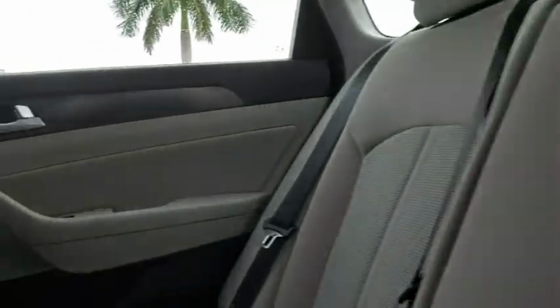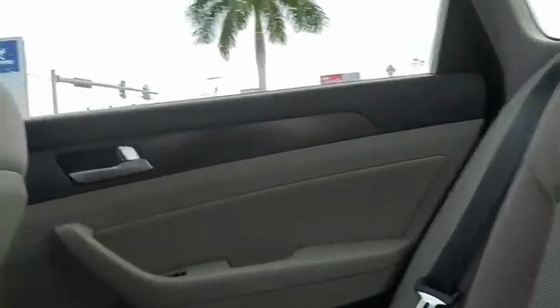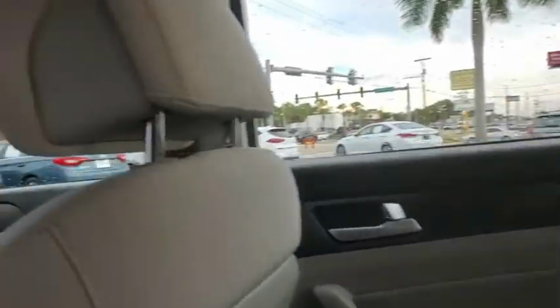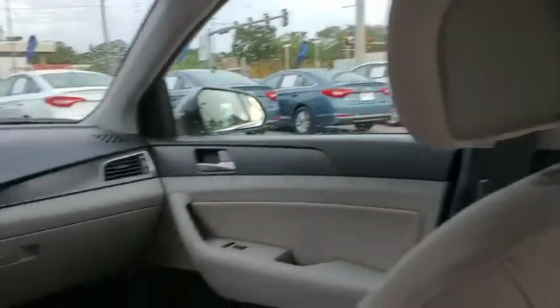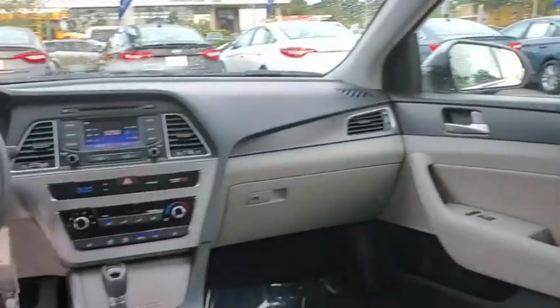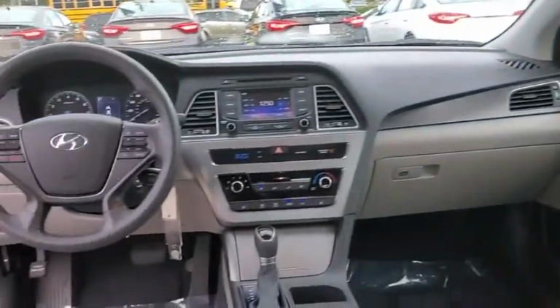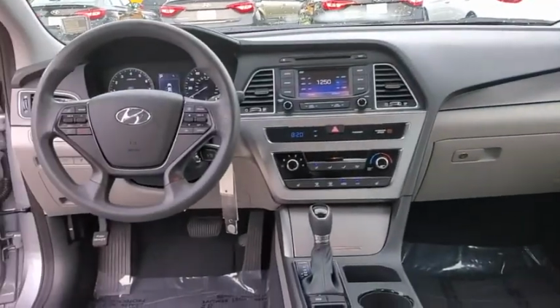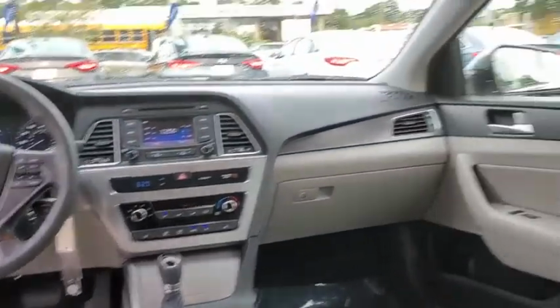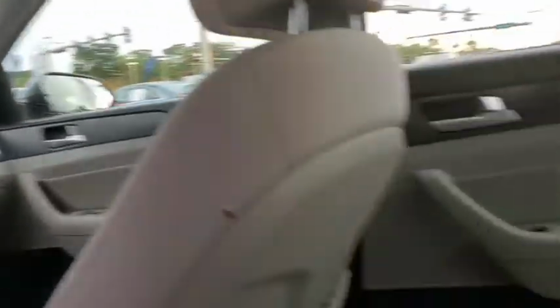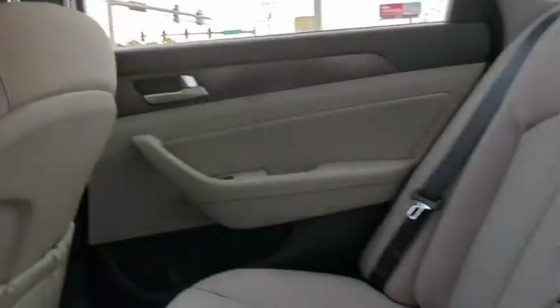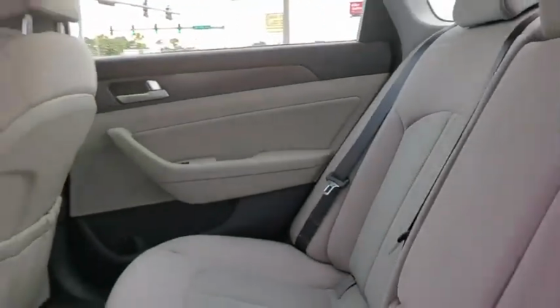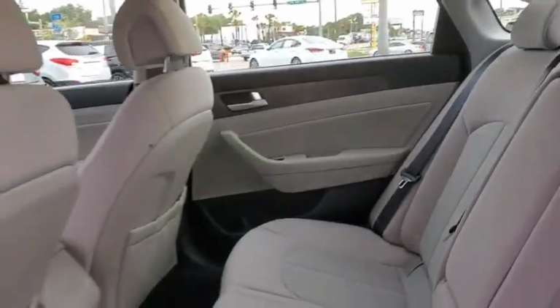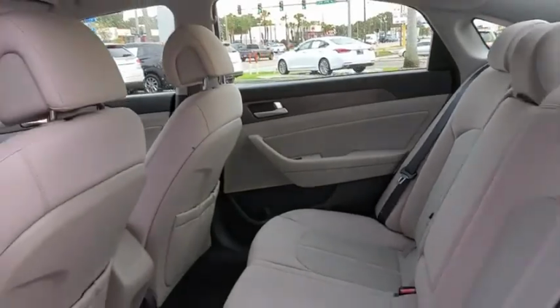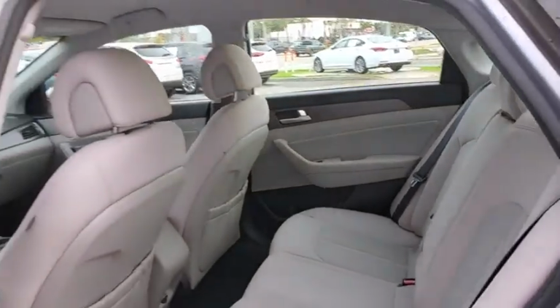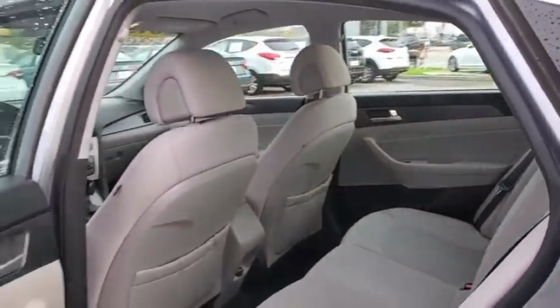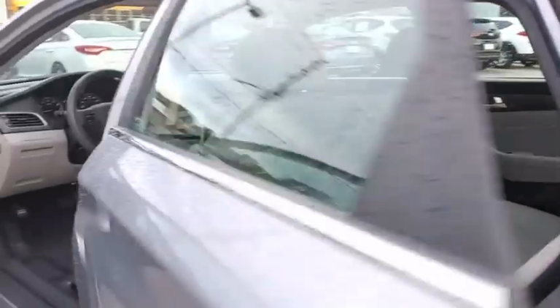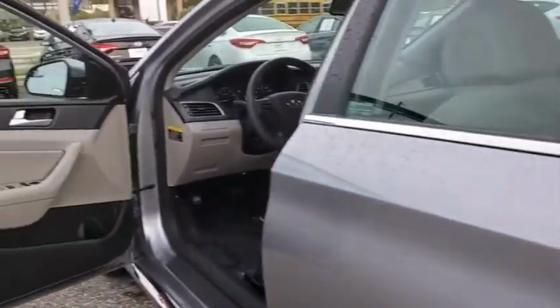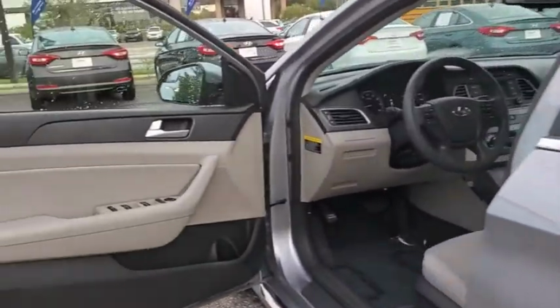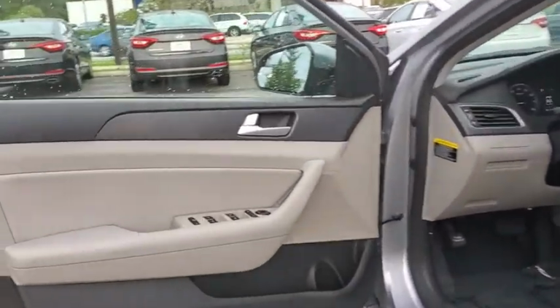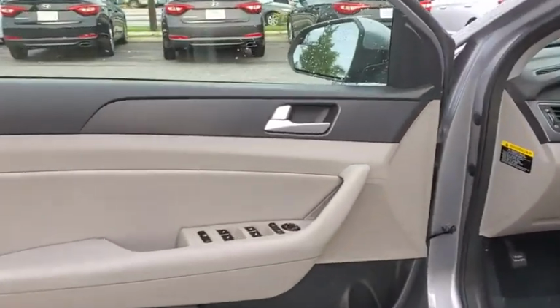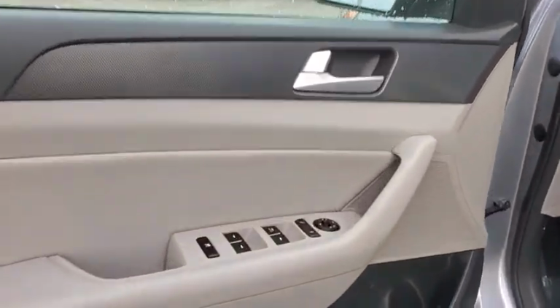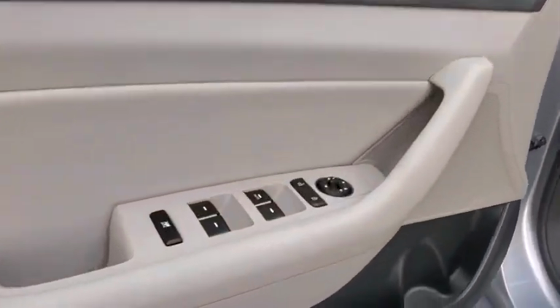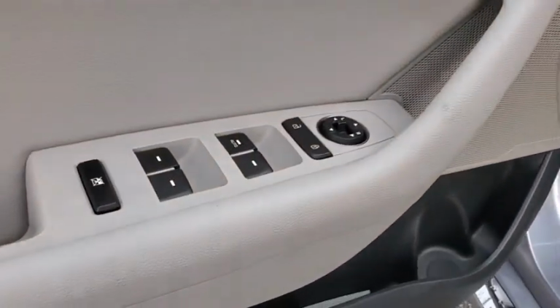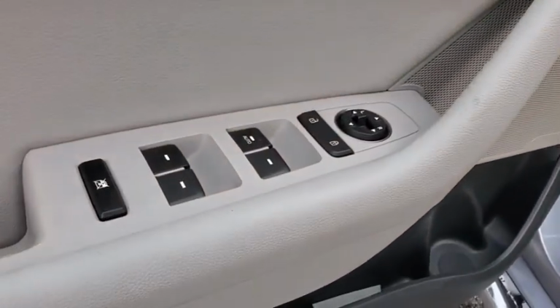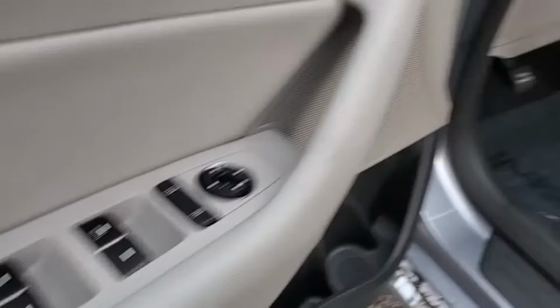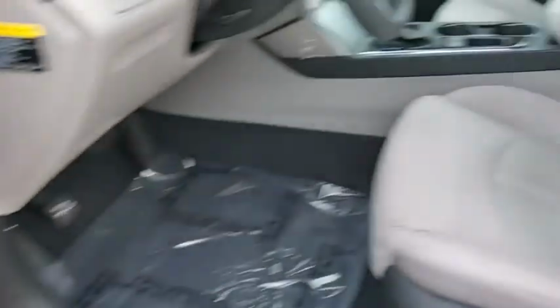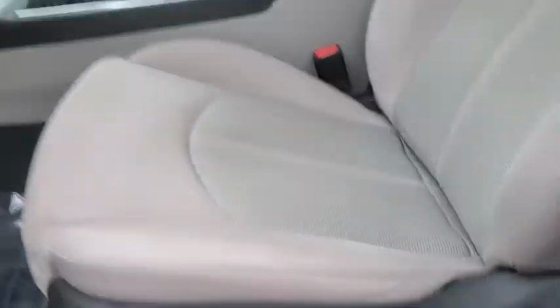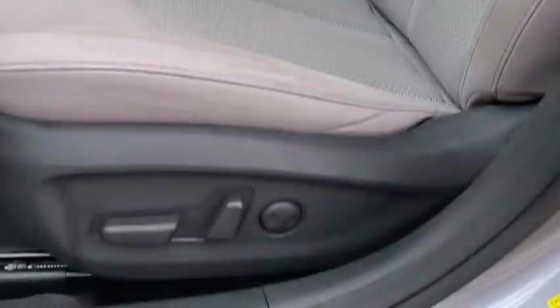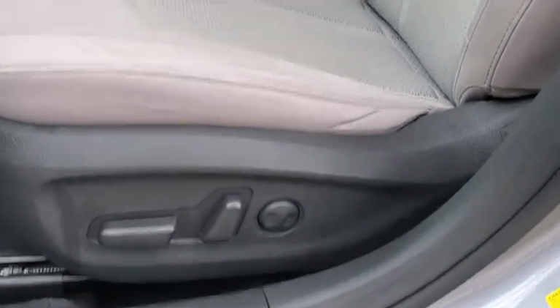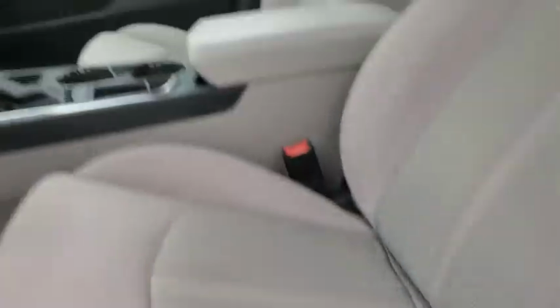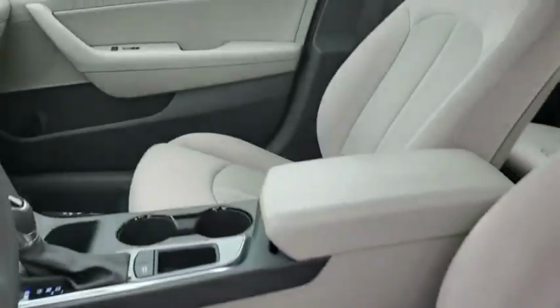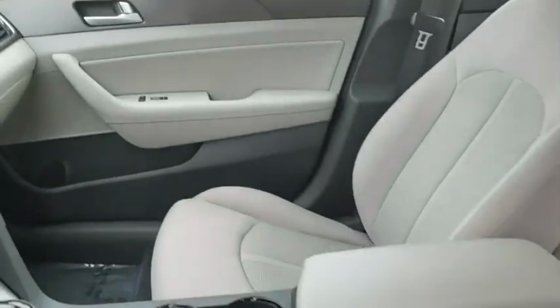This vehicle has less than 60,000 miles. Here are some of this vehicle's great options: traction control, dual airbags, alloy wheels, power steering, four-wheel disc brakes, and electronic stability control.